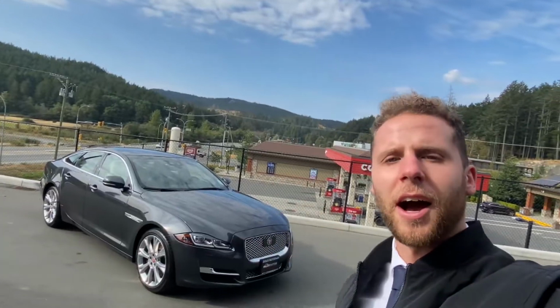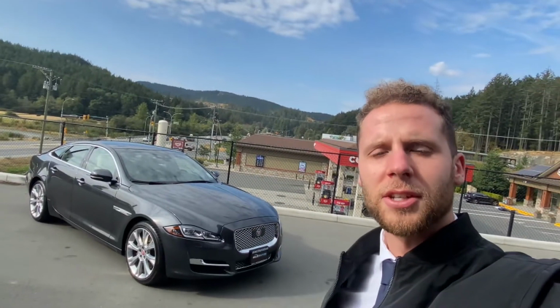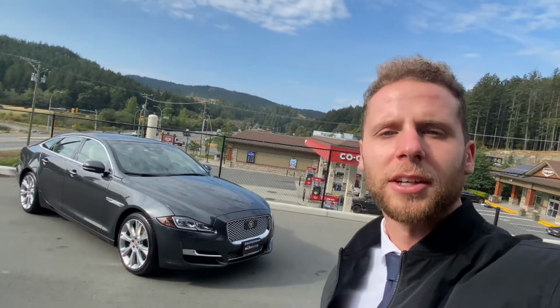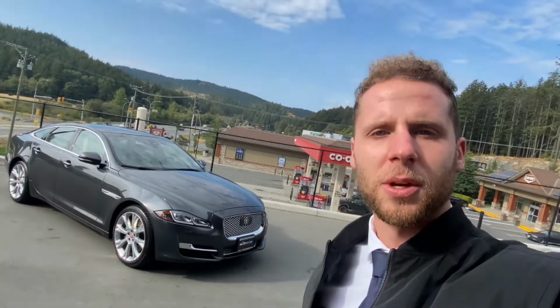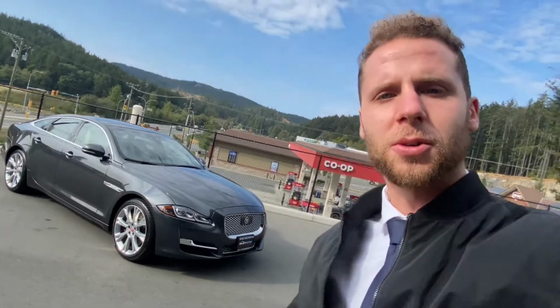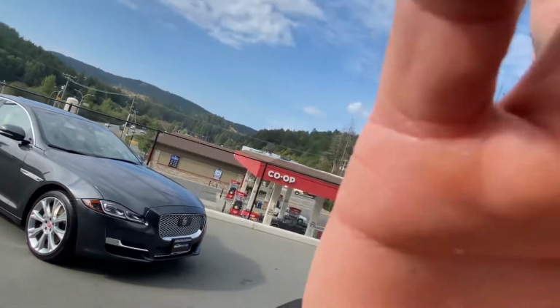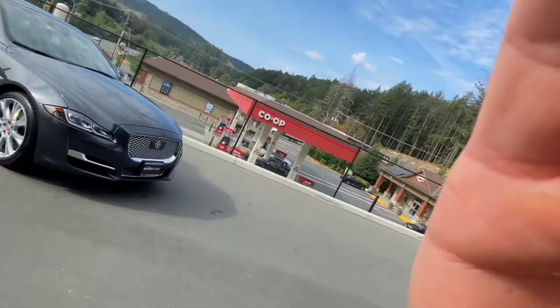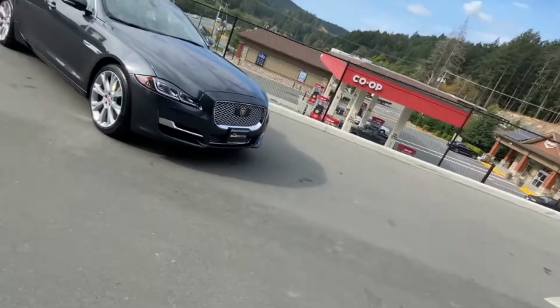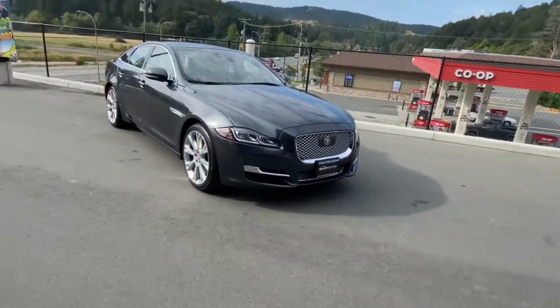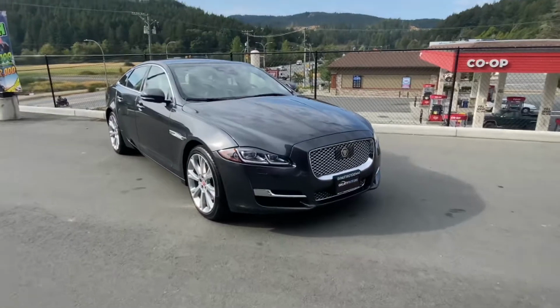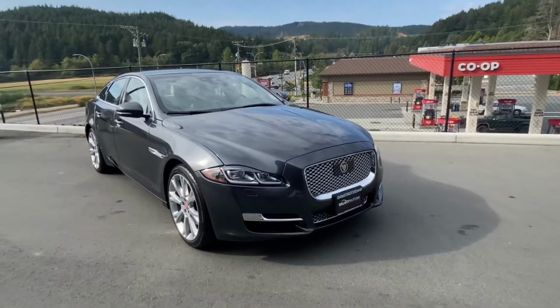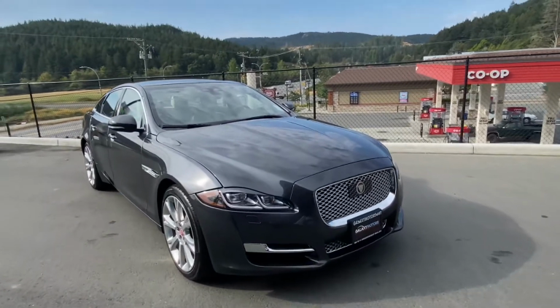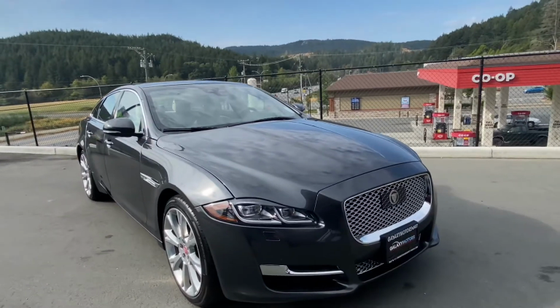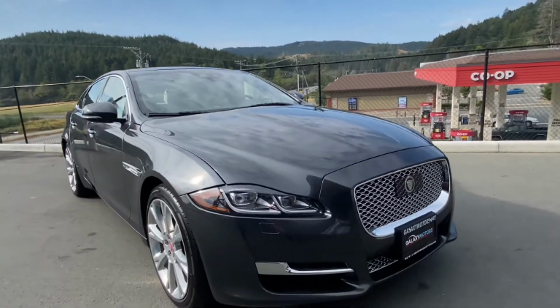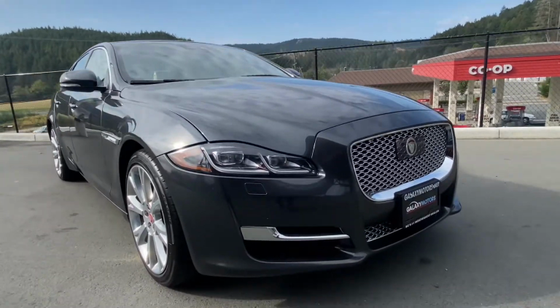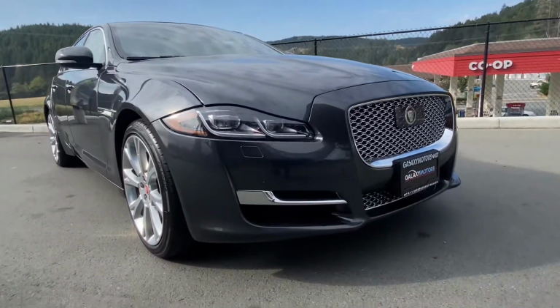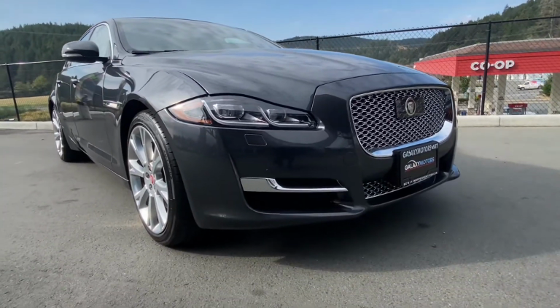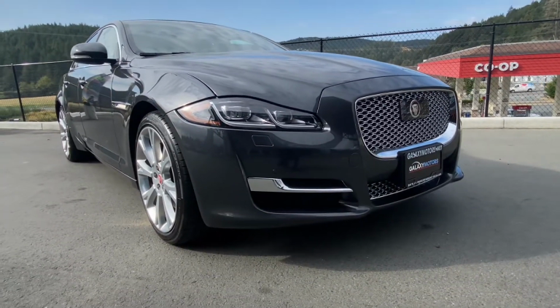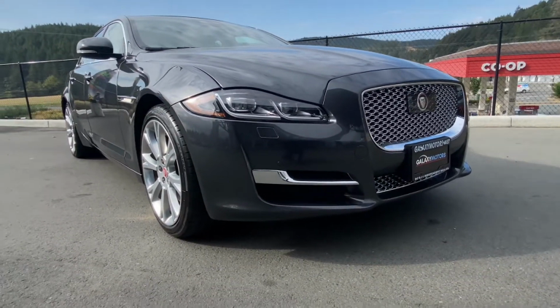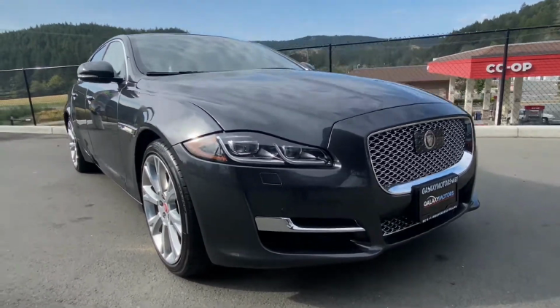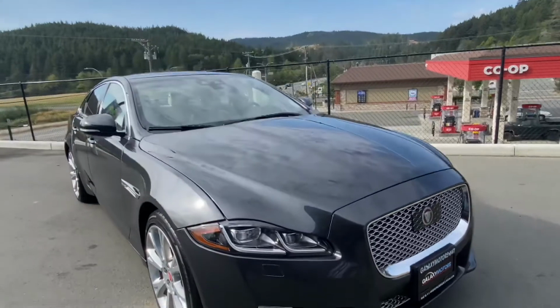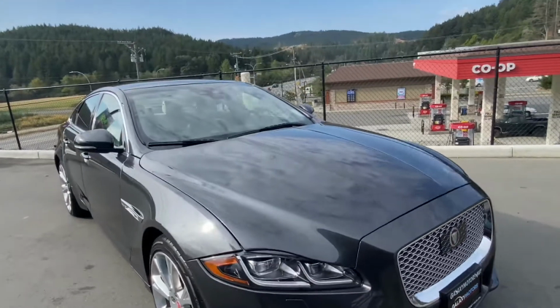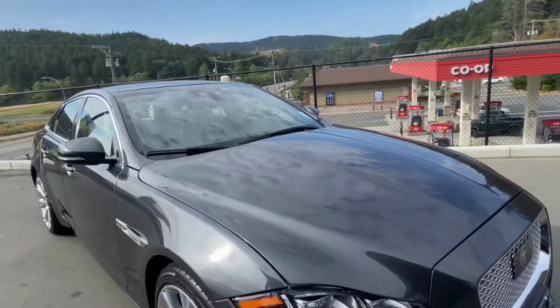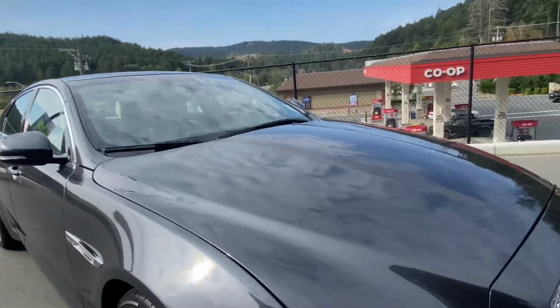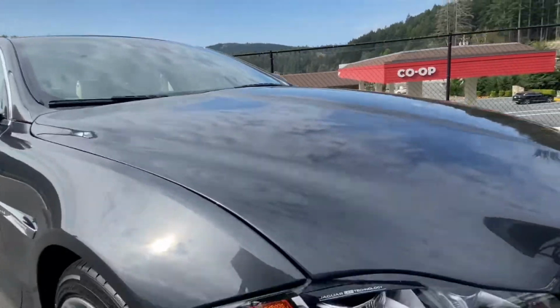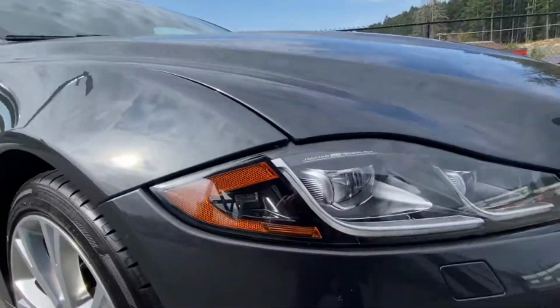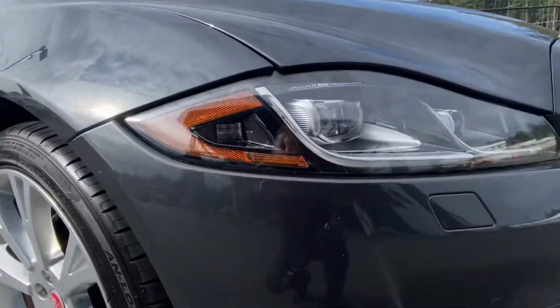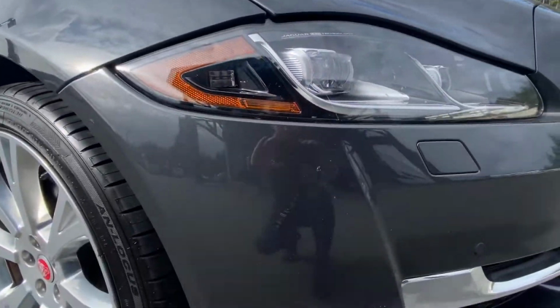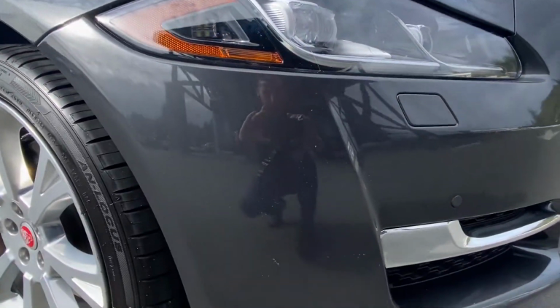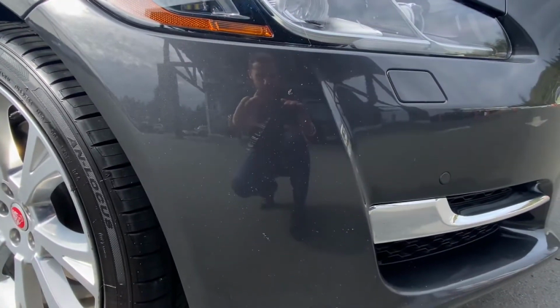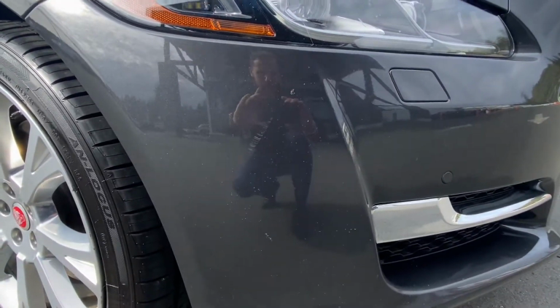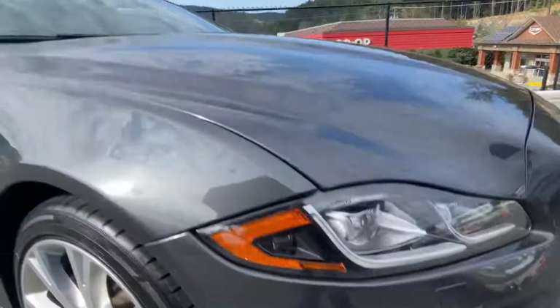Hi Rich, Nick from Galaxy Motors out in West Shore. Just wanted to send you a quick little walkaround video here of the XJ, and I appreciate that you're coming all the way from Vancouver, so I'll try to highlight the little cosmetic issues there just so that I'm as transparent and upfront with you as possible.